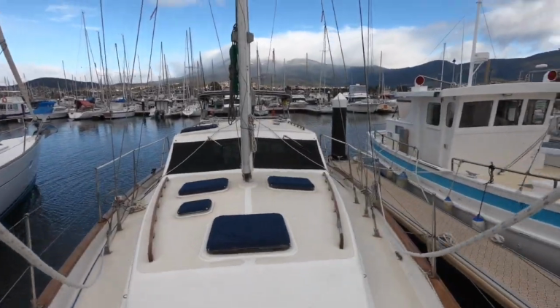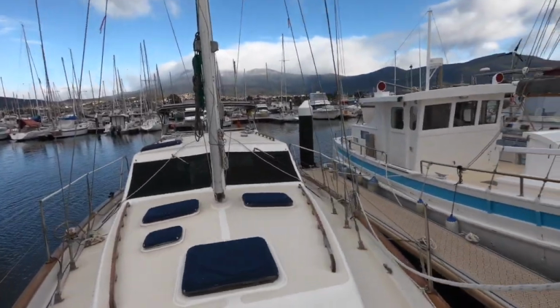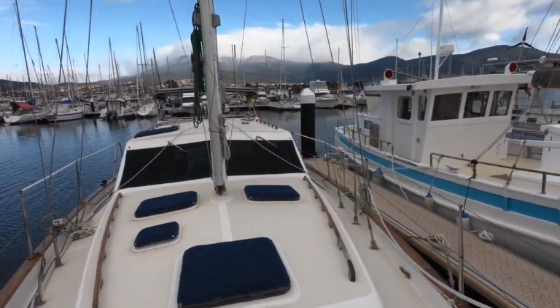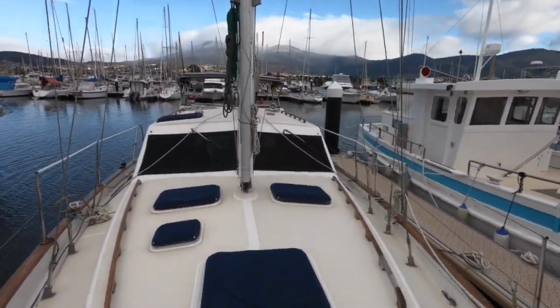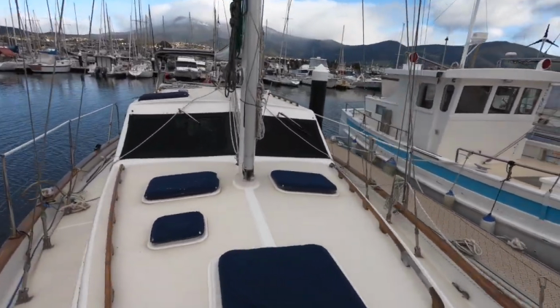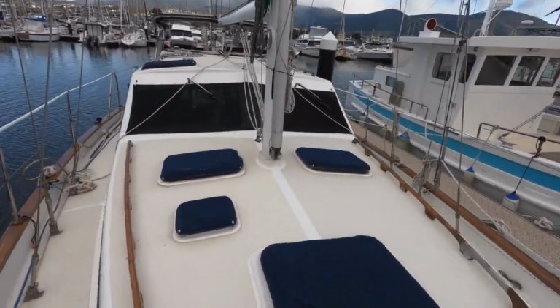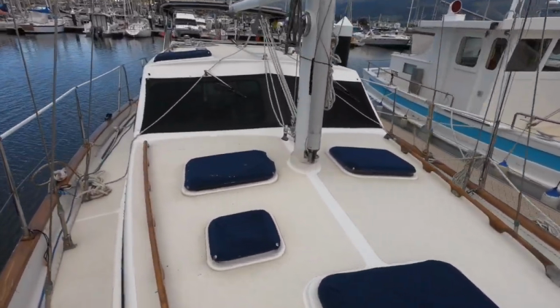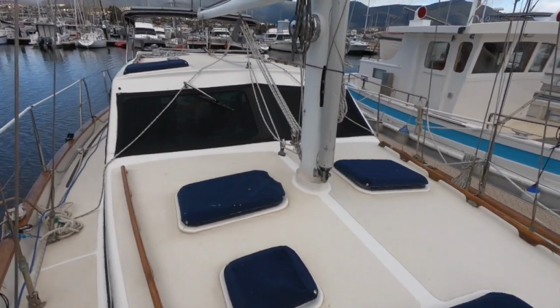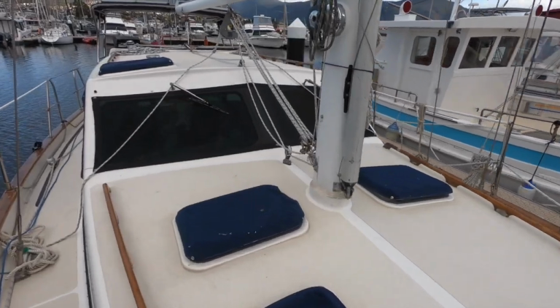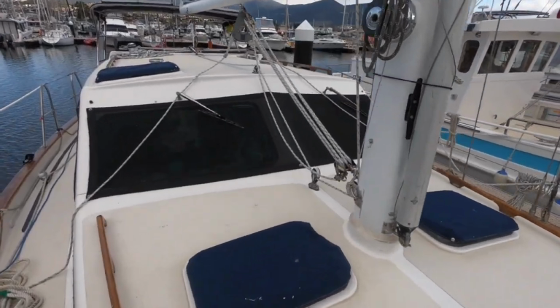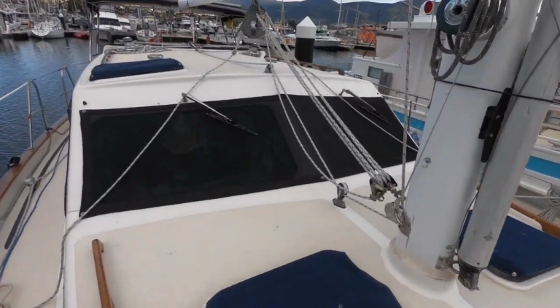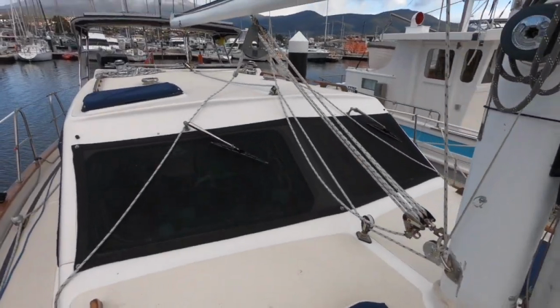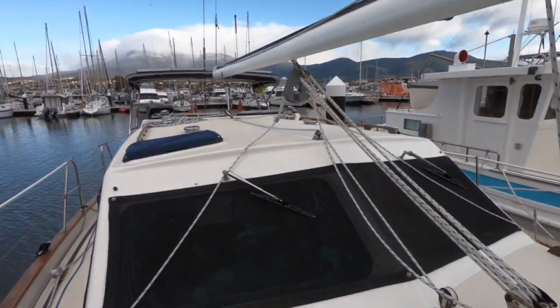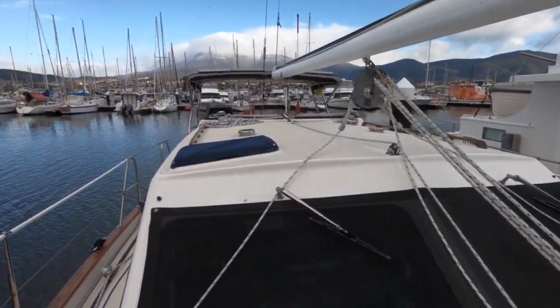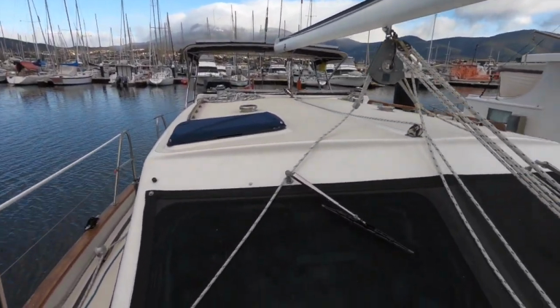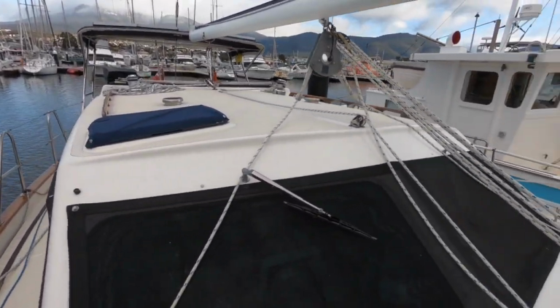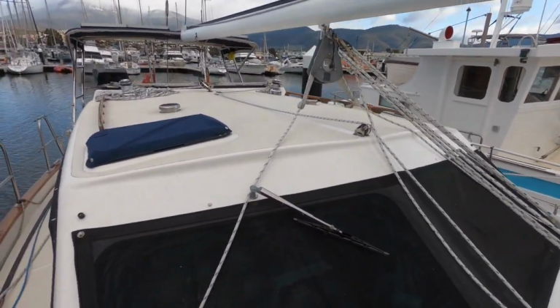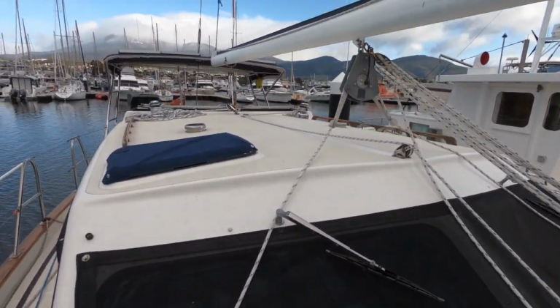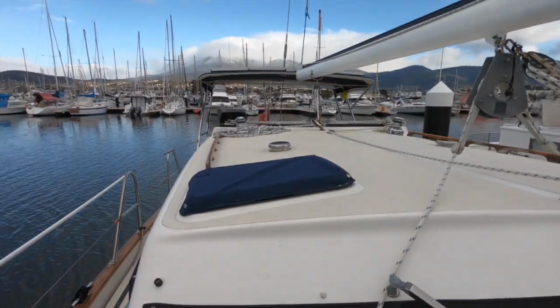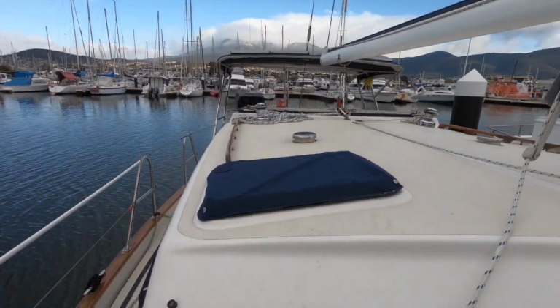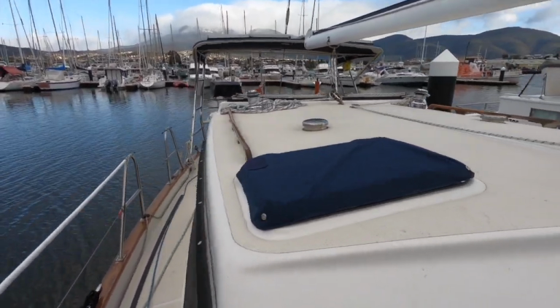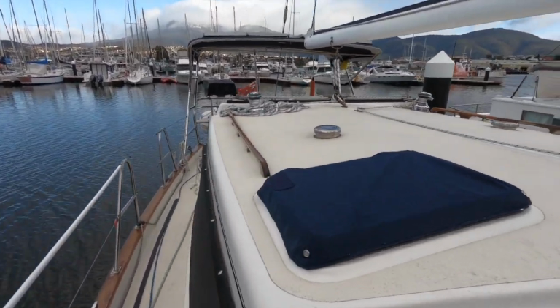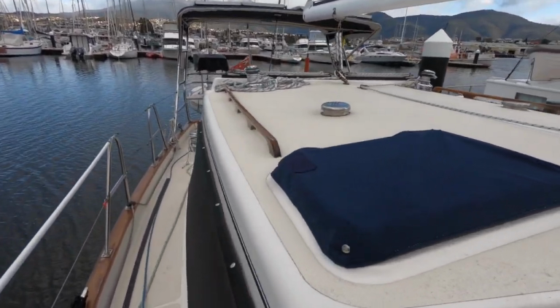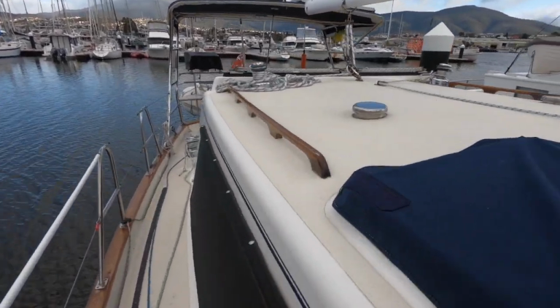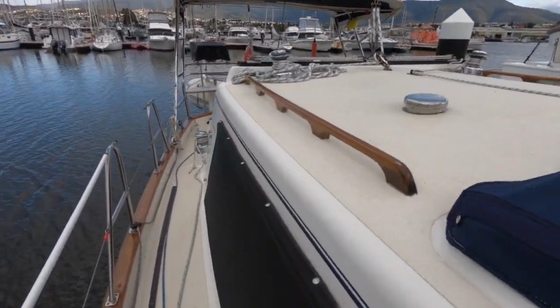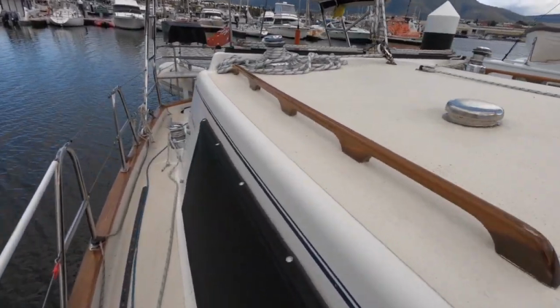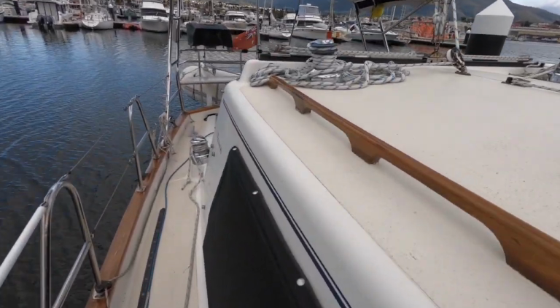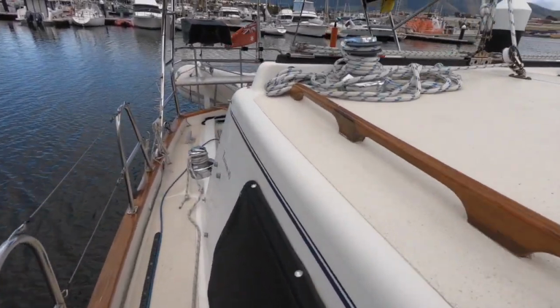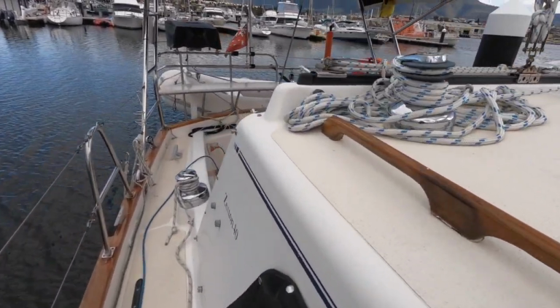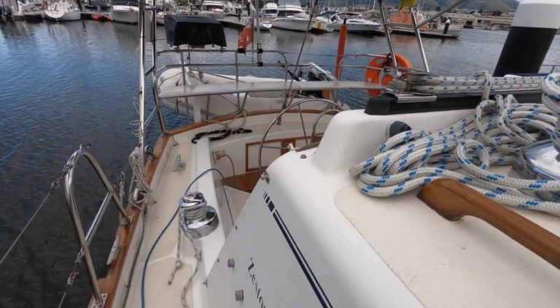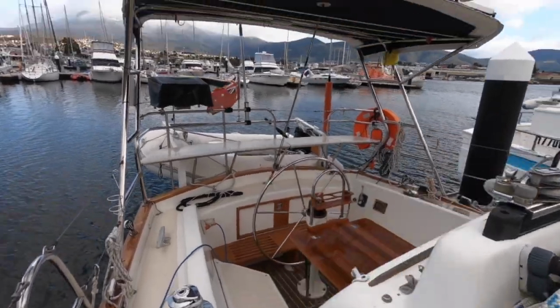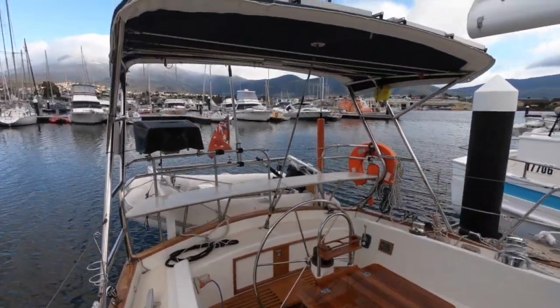As we walk around the boat you can see the quality is evident. The deck spaces are great, as is typical of the design. The presentation is in excellent condition. We're delighted to offer Southern Mist for sale — it won't last long on the market.